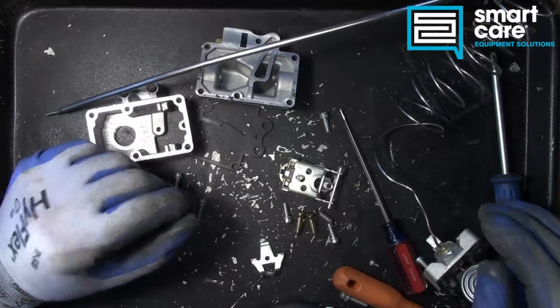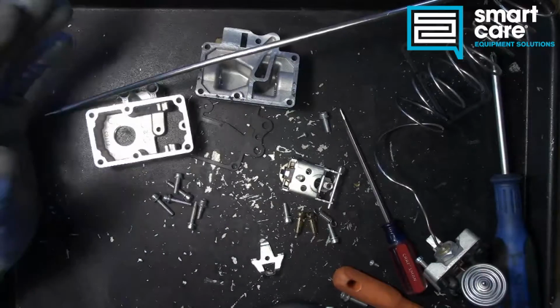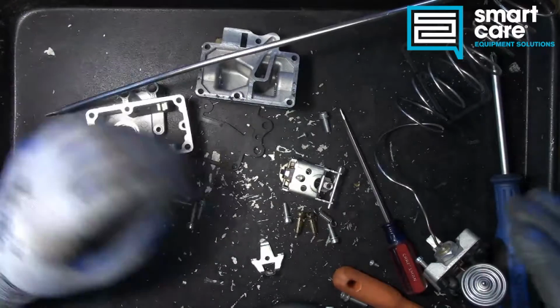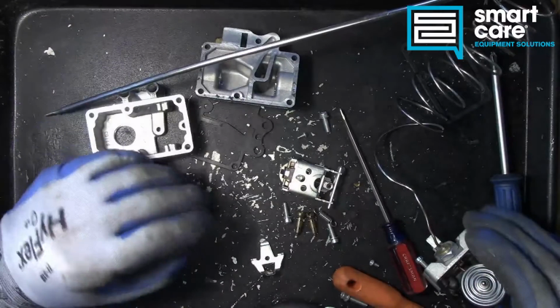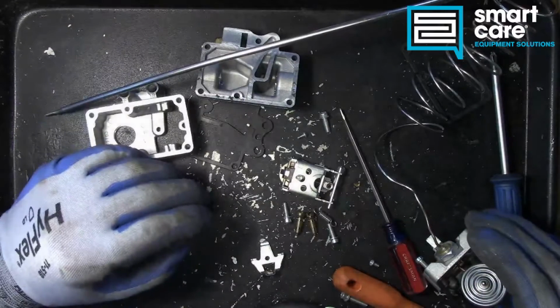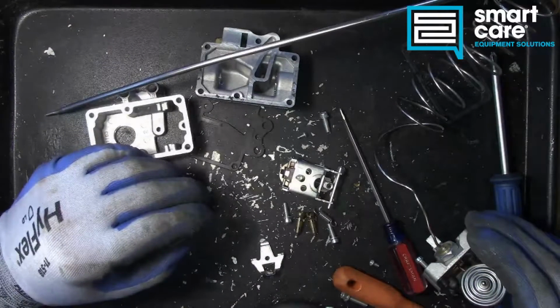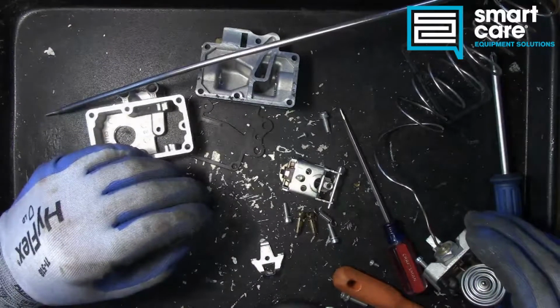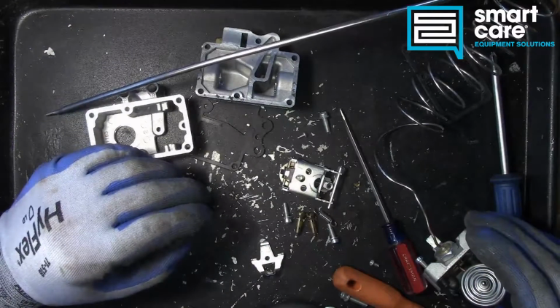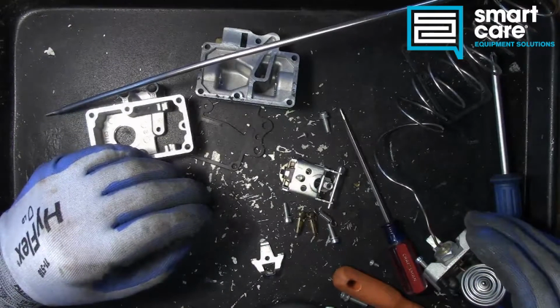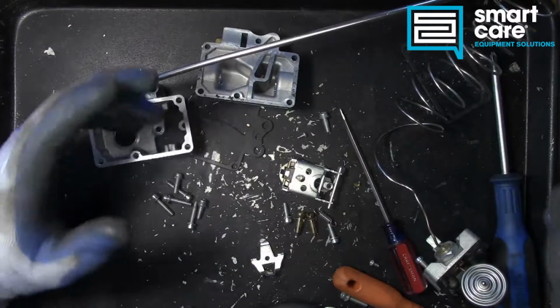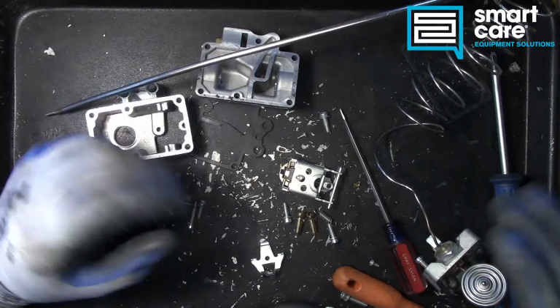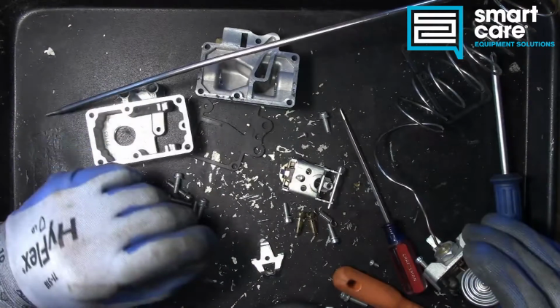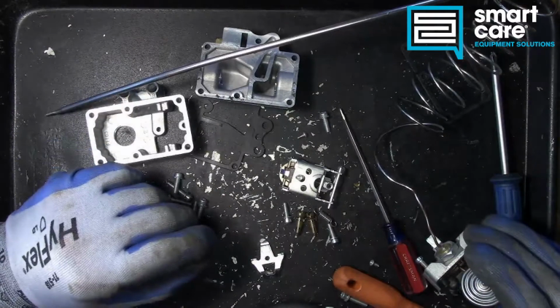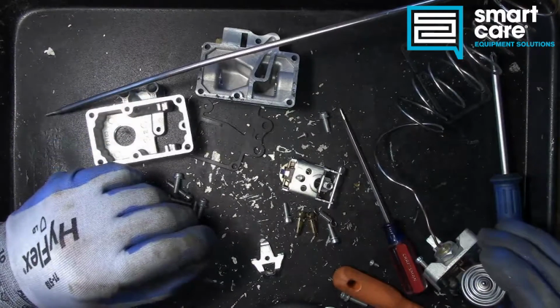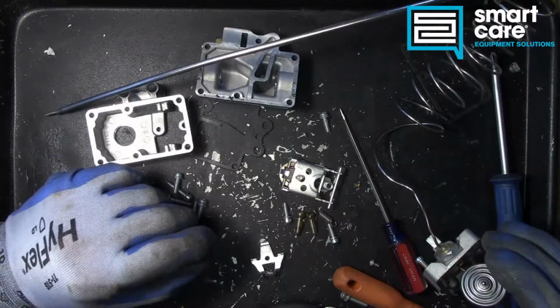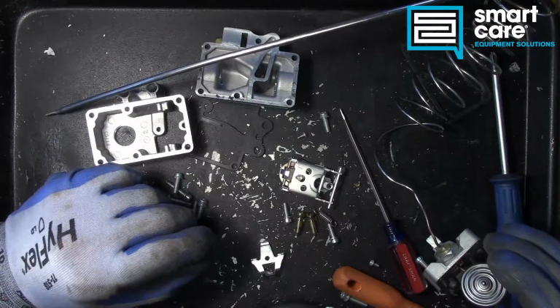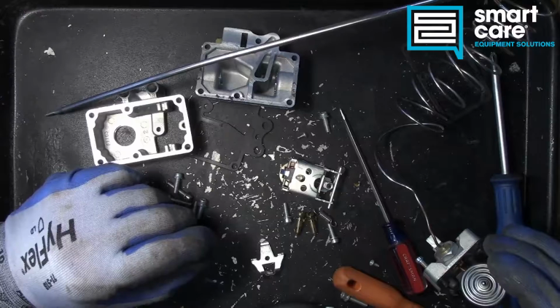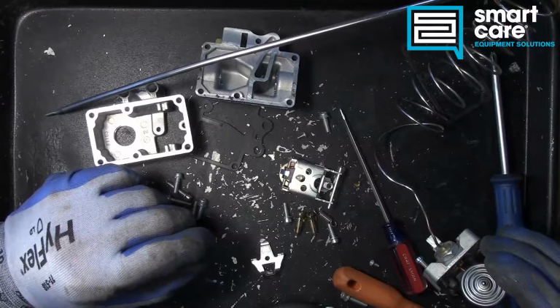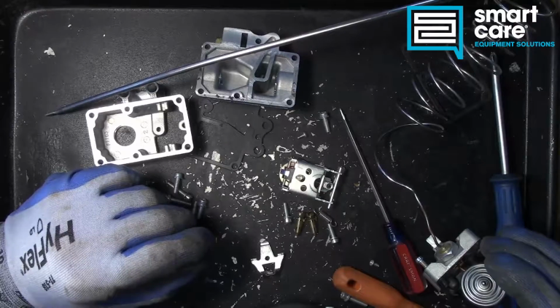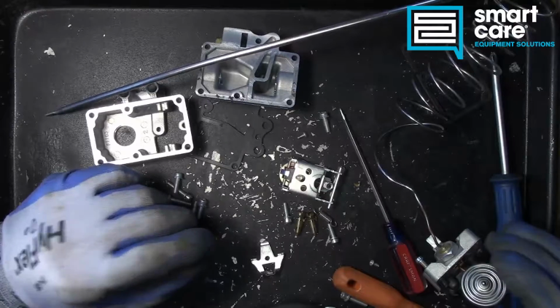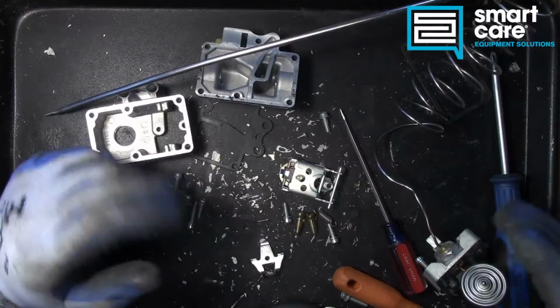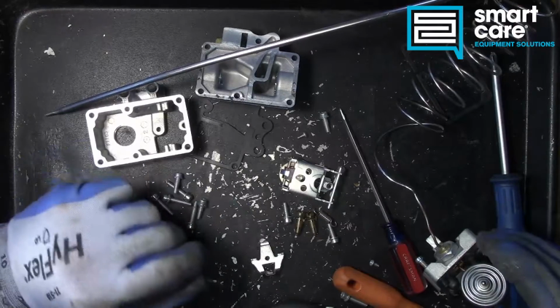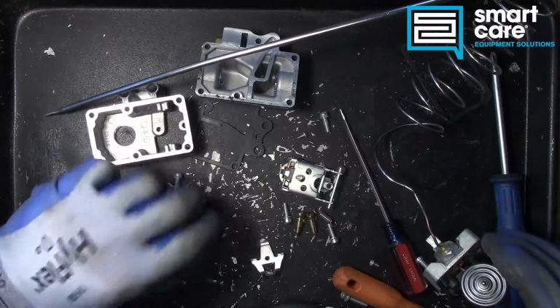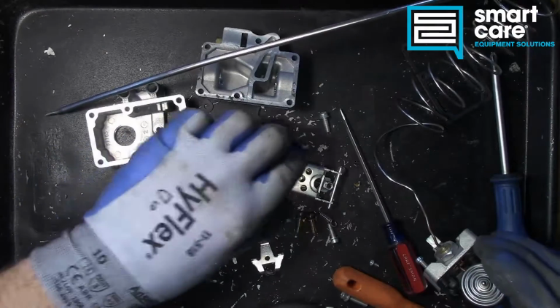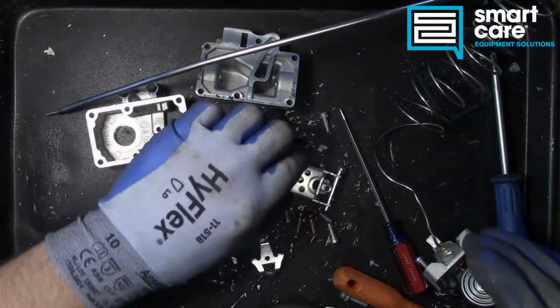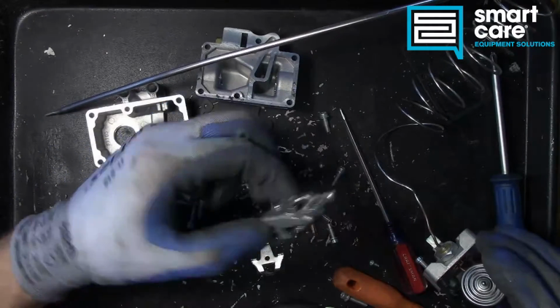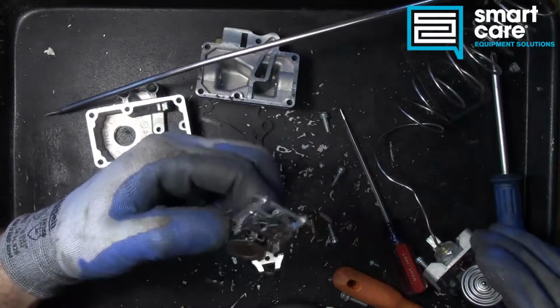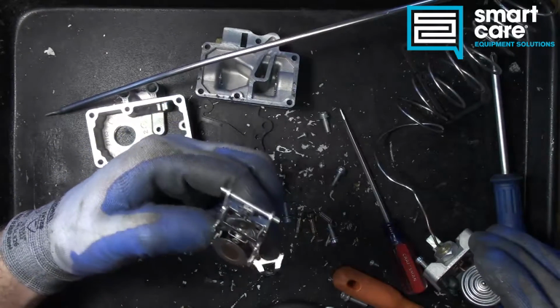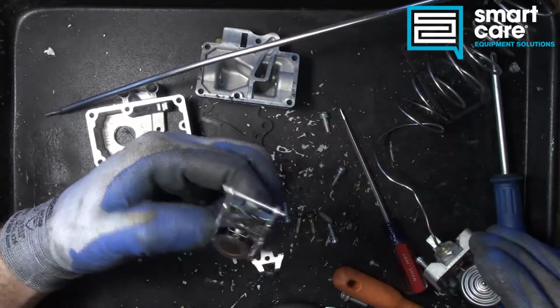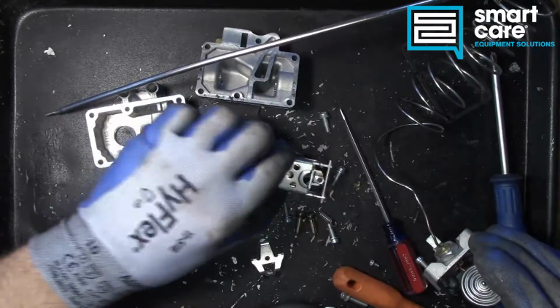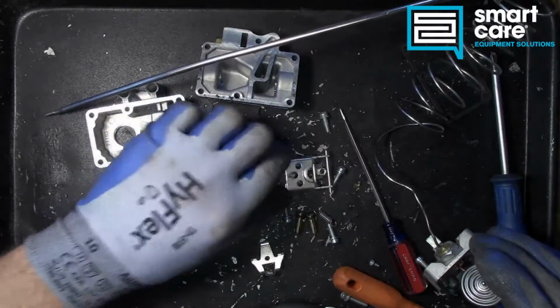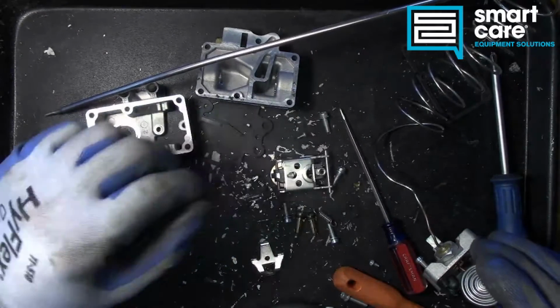Beyond that, these have been a very reliable style of valve for a very long time. Just not a lot of stuff in here to go wrong — very straightforward, very simple.